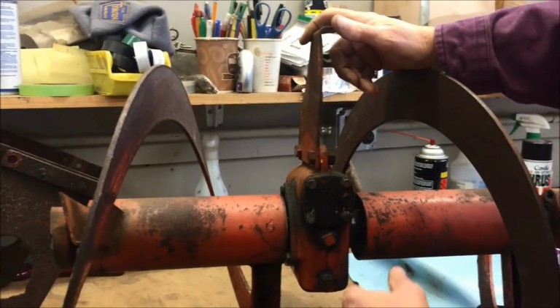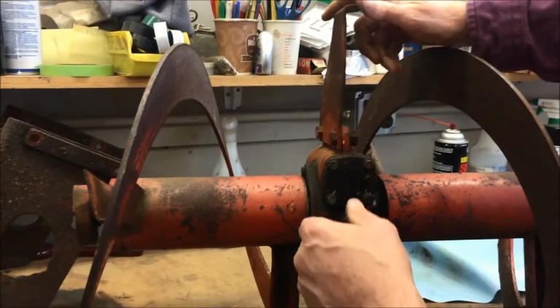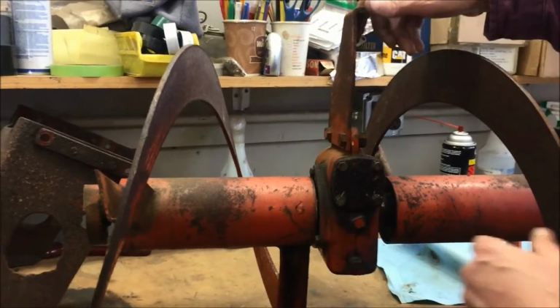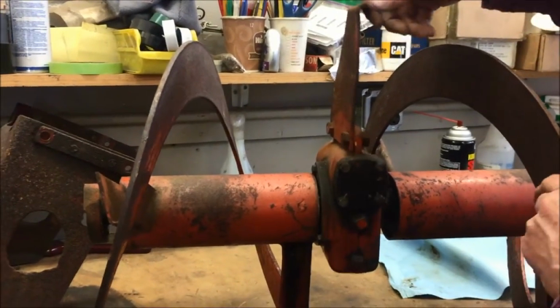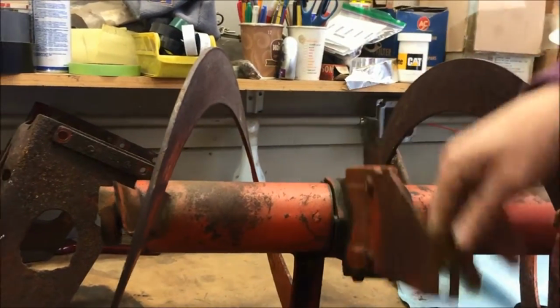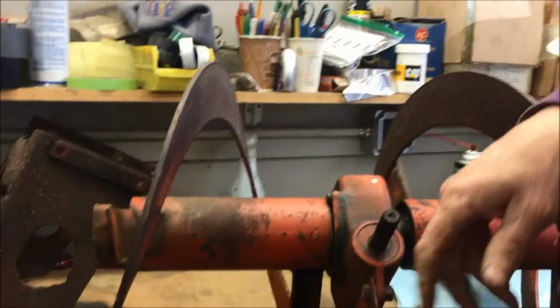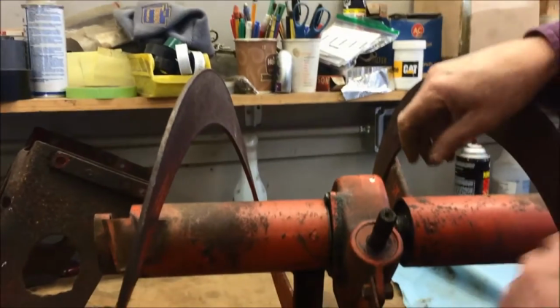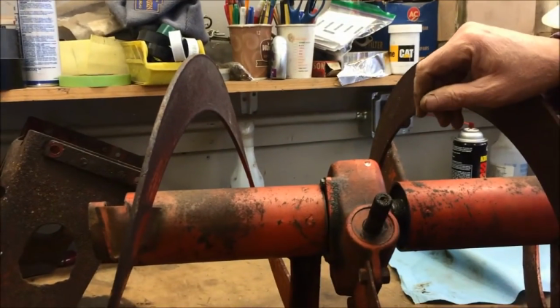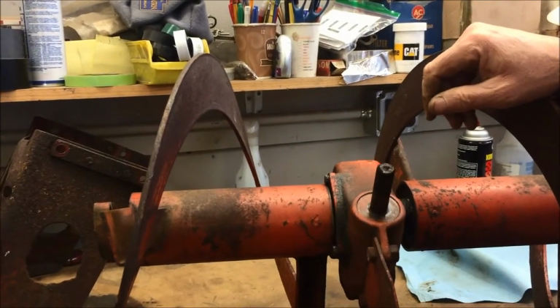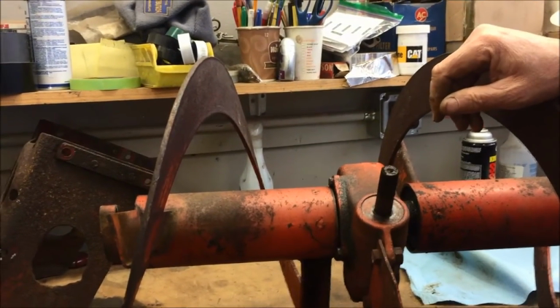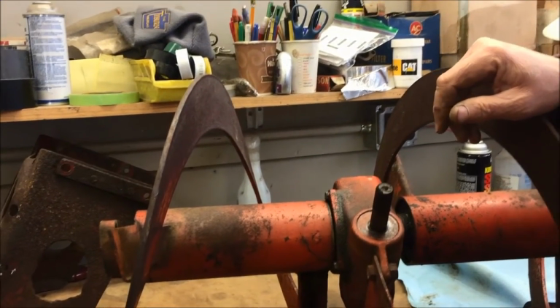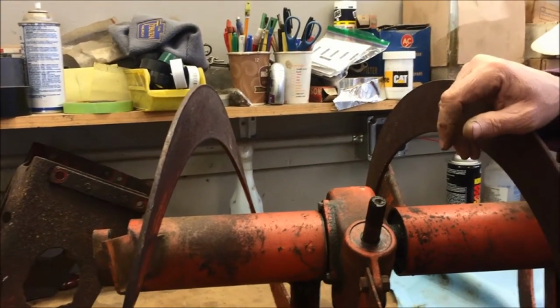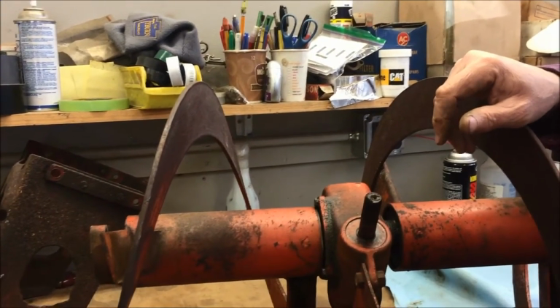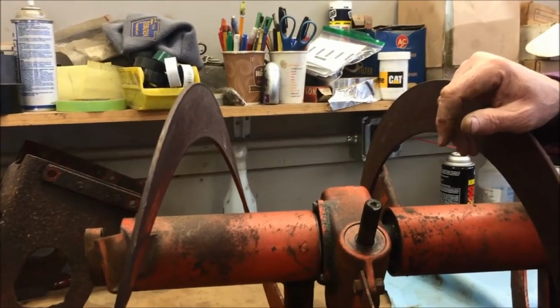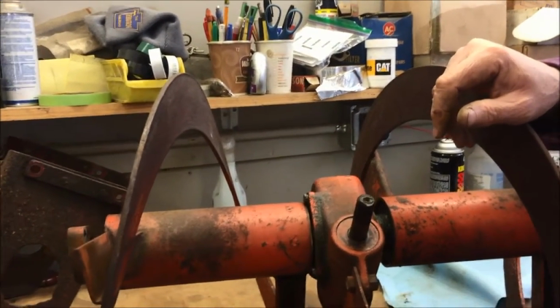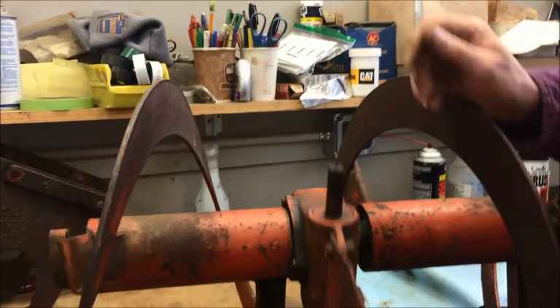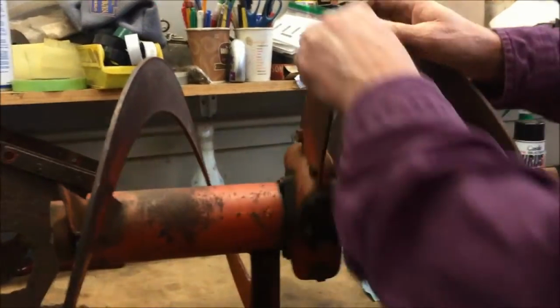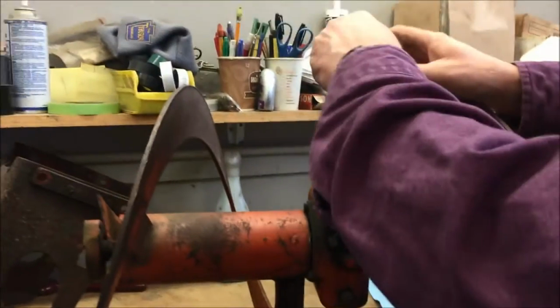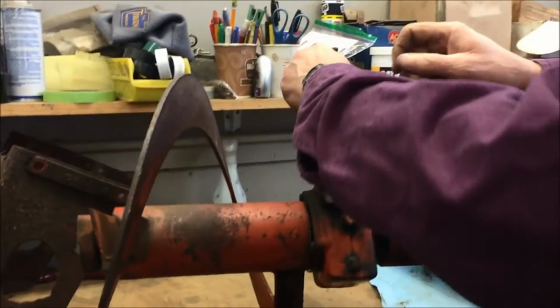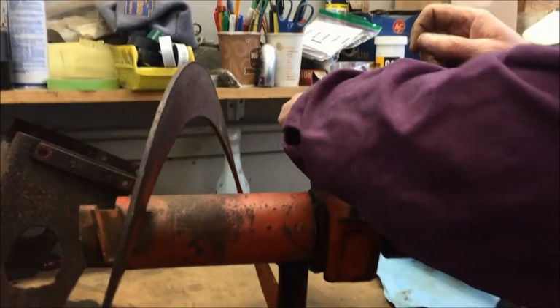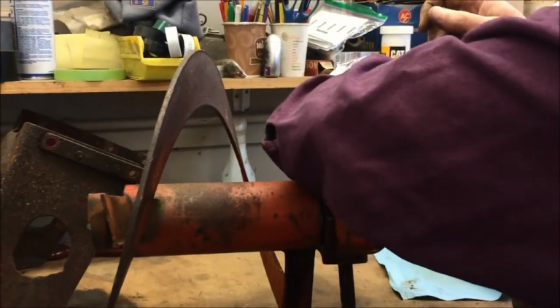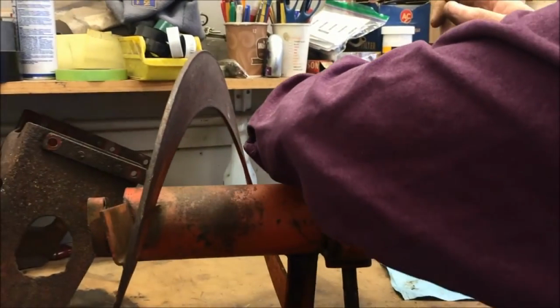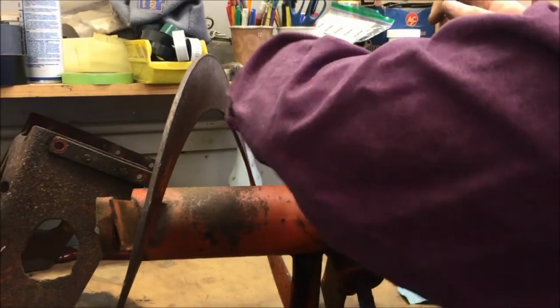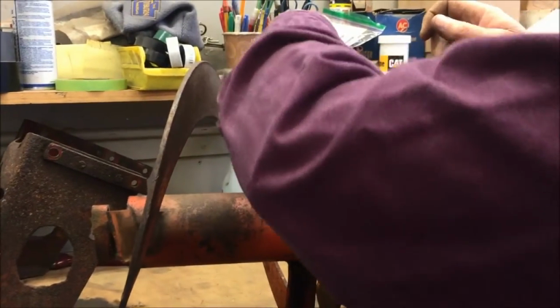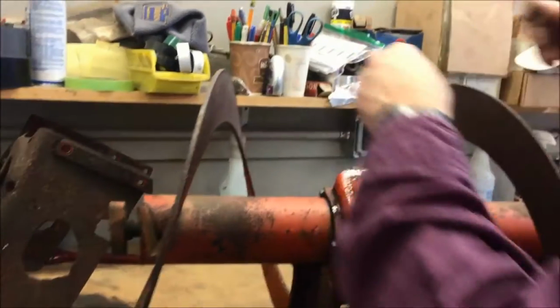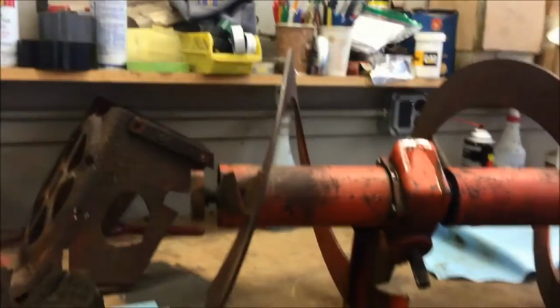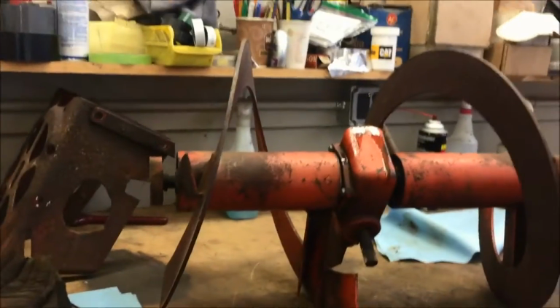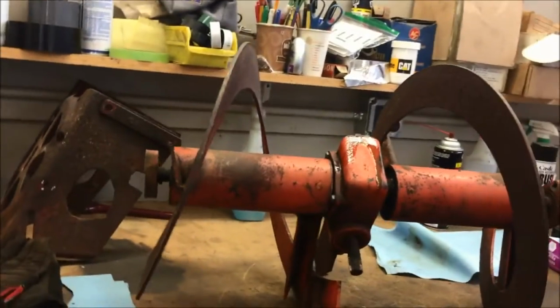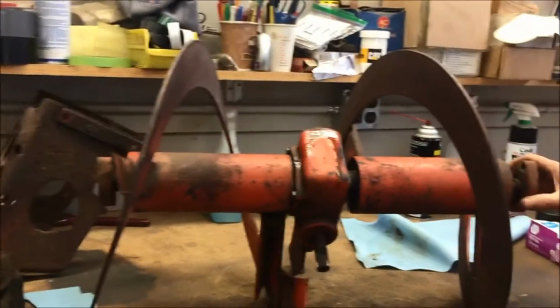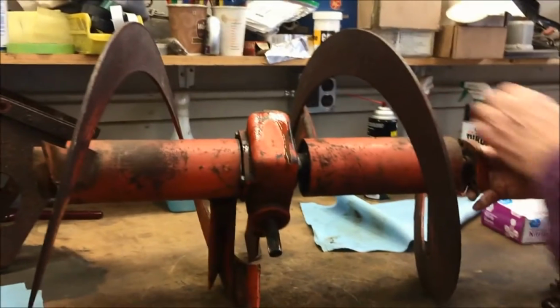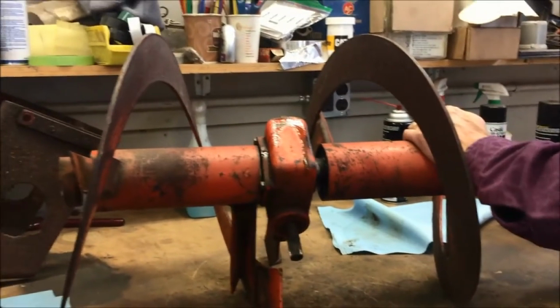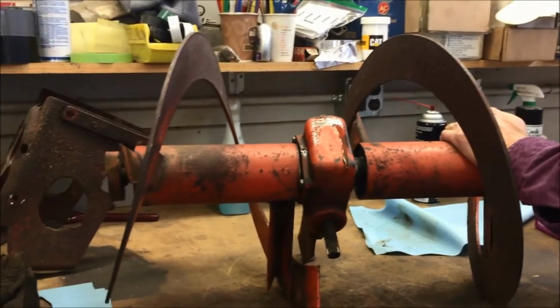Okay. What causes that to be screwed up? Whoever put it back together again. Gotcha. You gotta take one of these guys off.